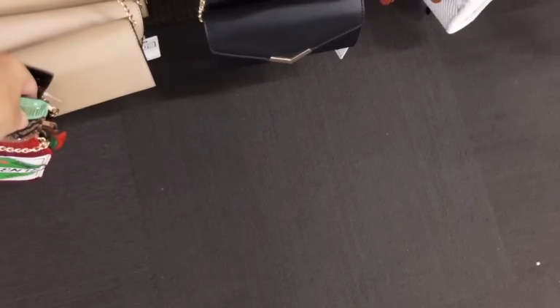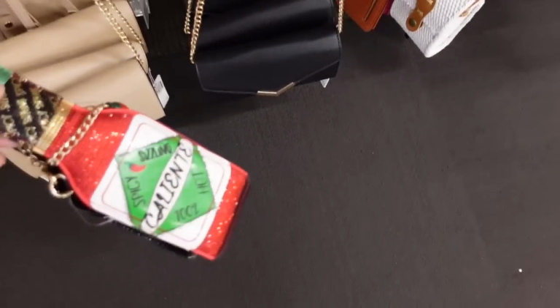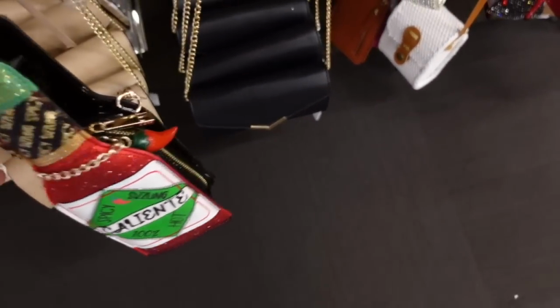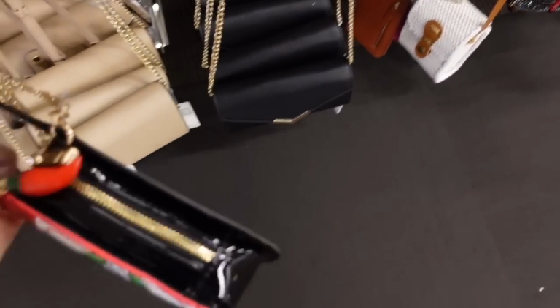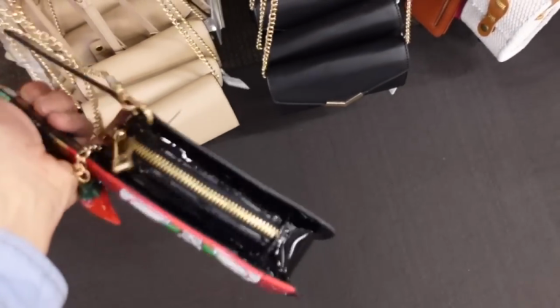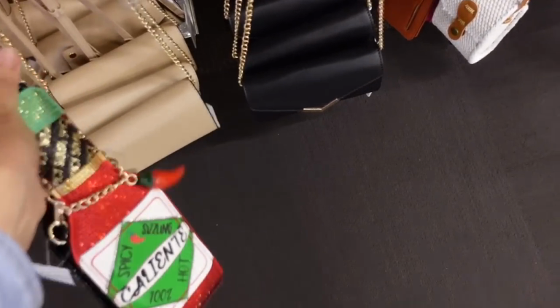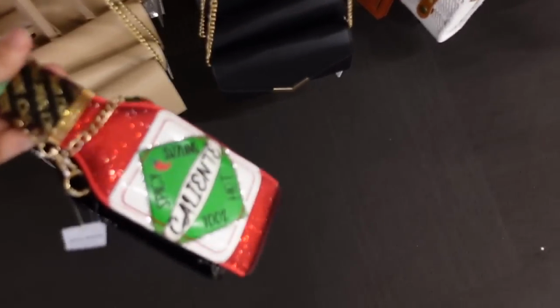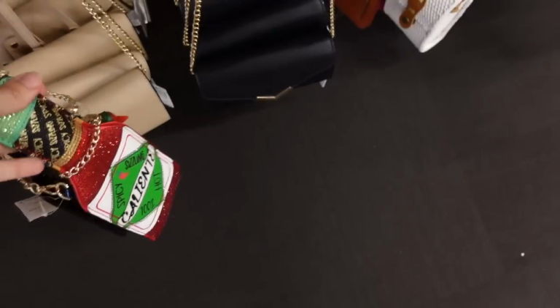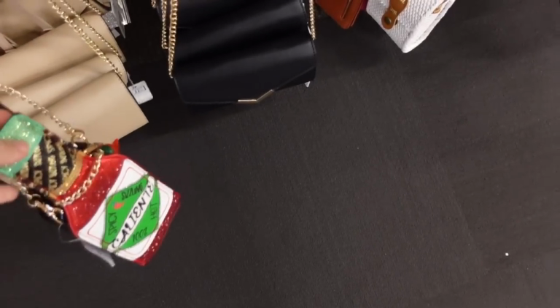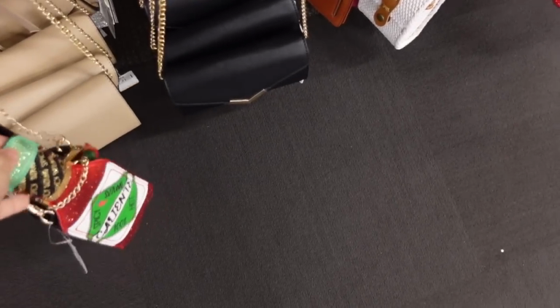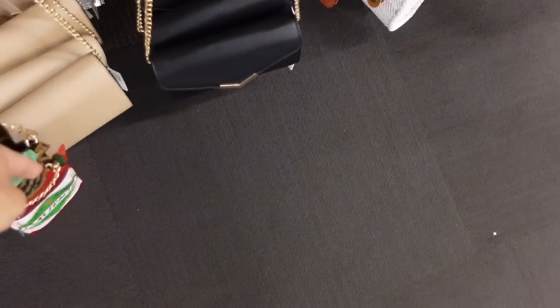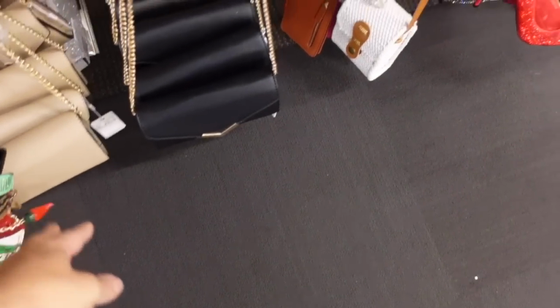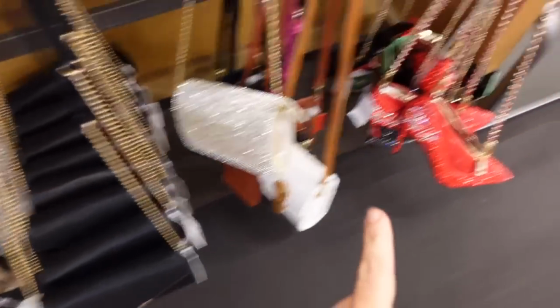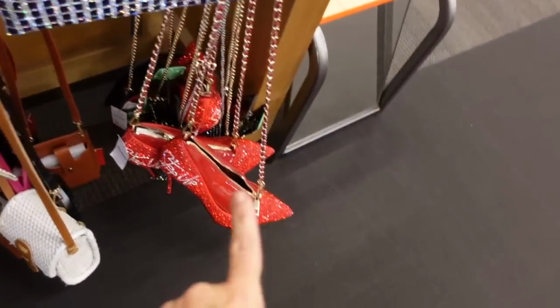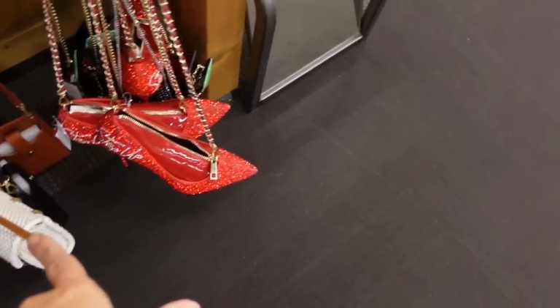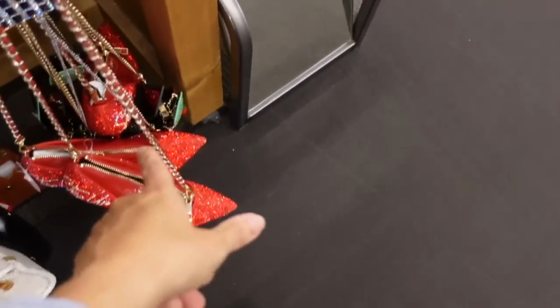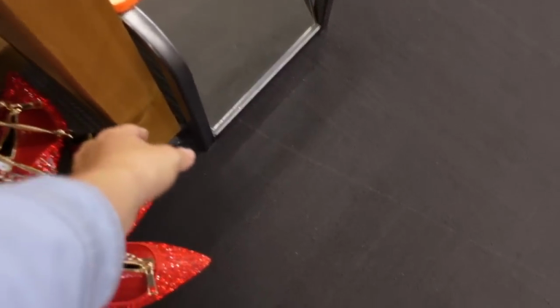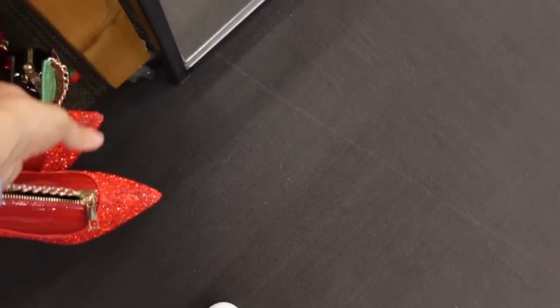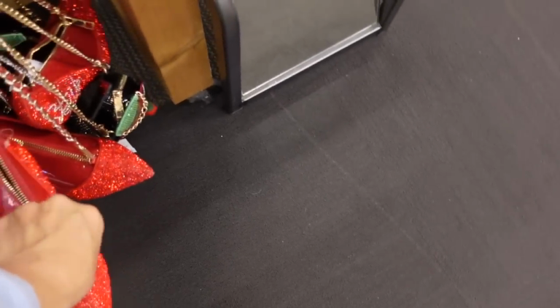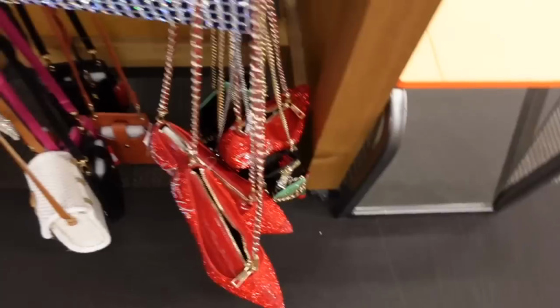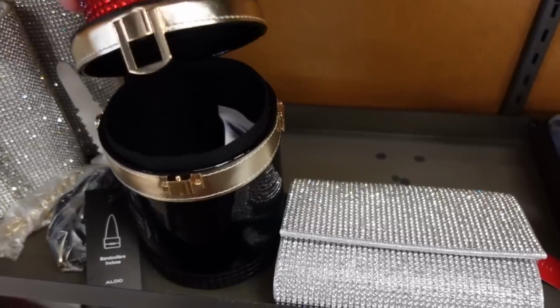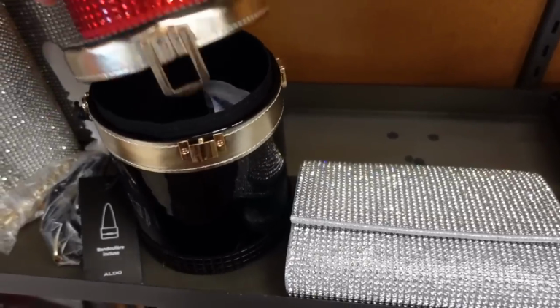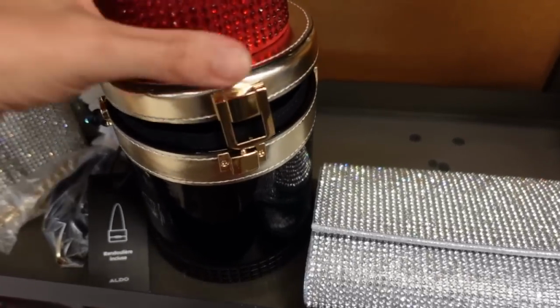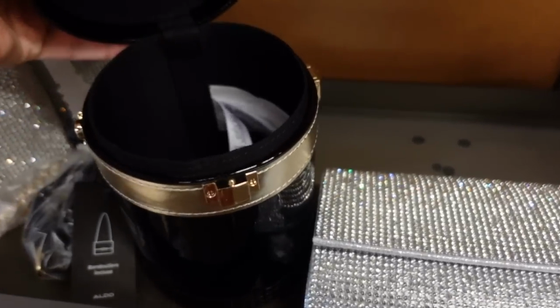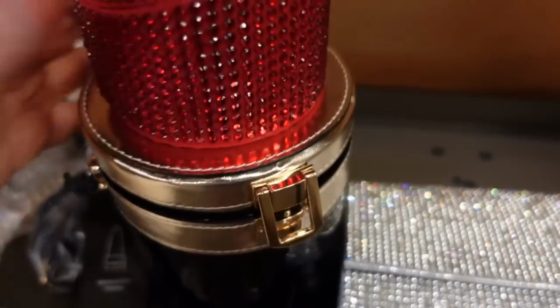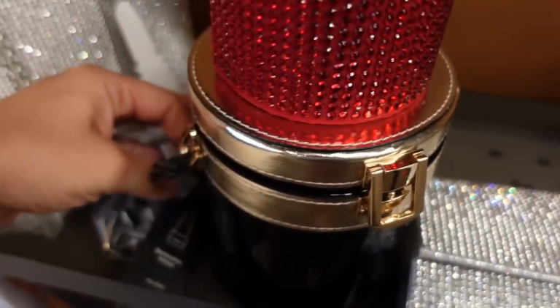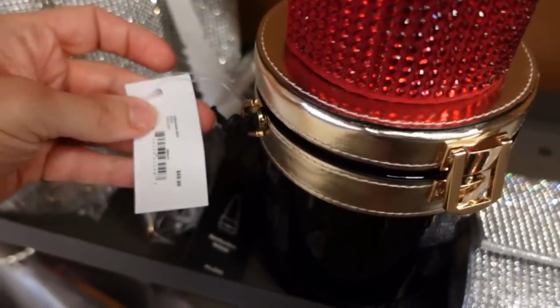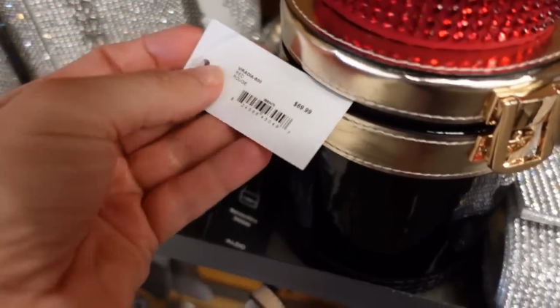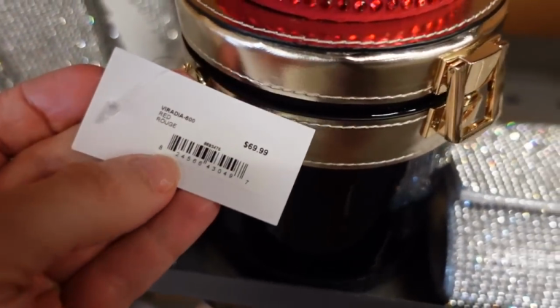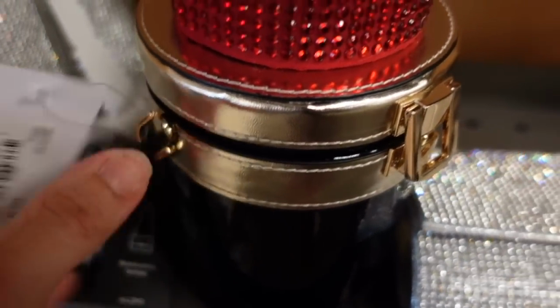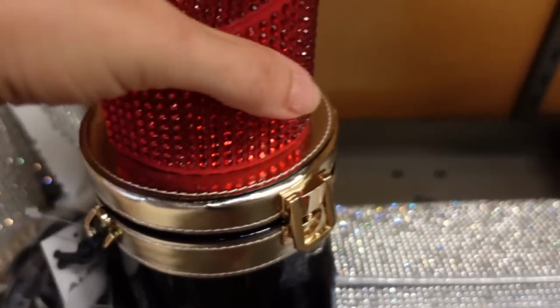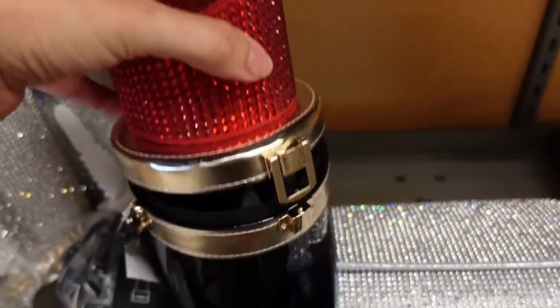Some new bags — I'm pretty sure these are all from Aldo. They have the hot sauce, we saw the stiletto before, and the lipstick. I think they're $69.99.